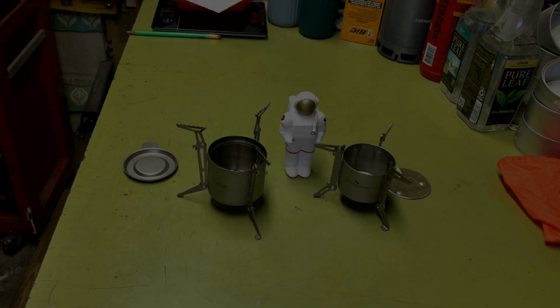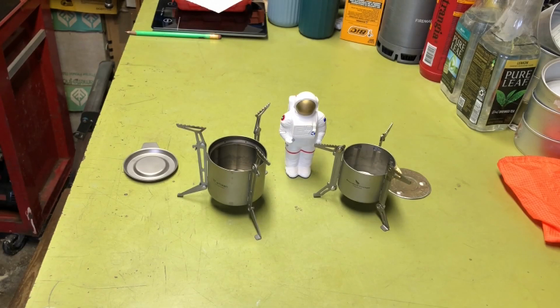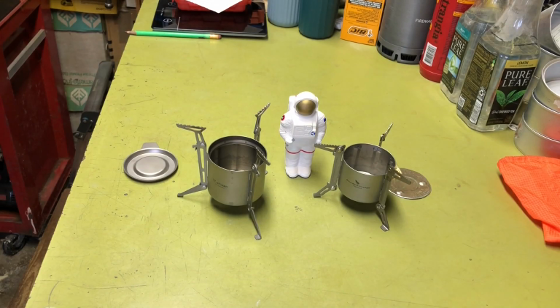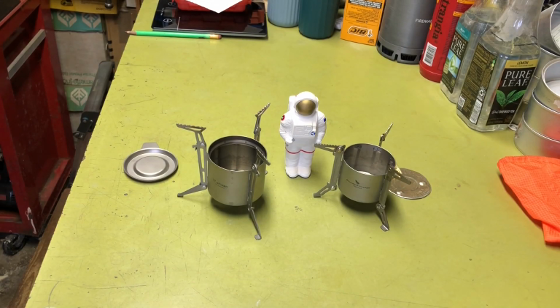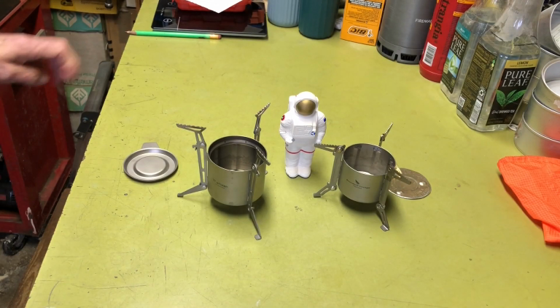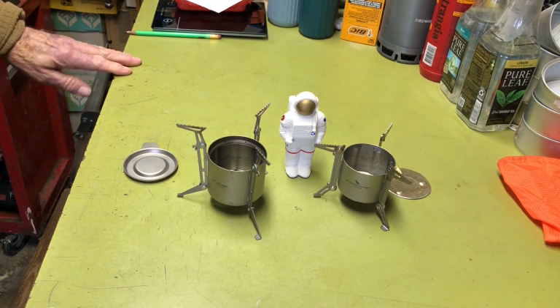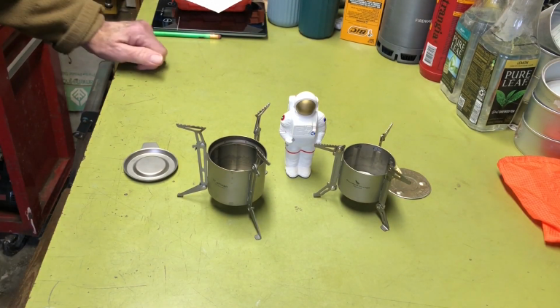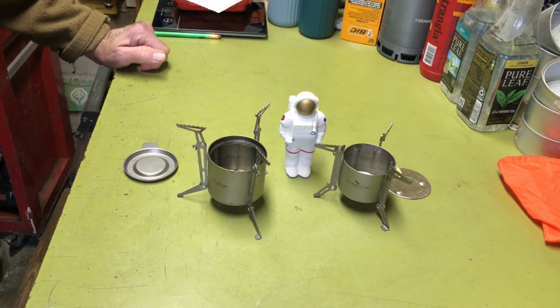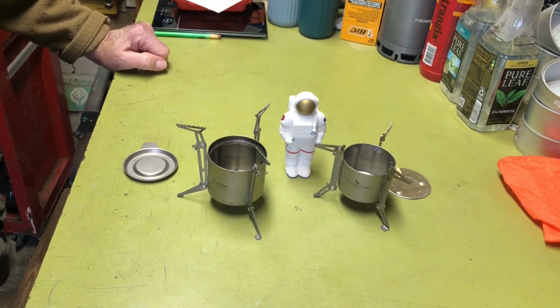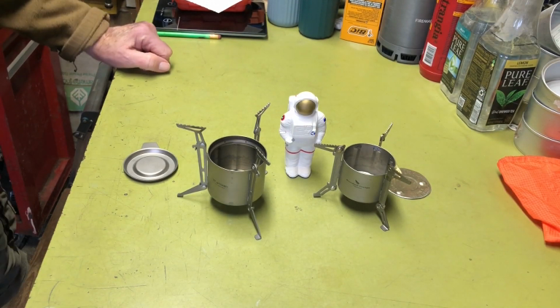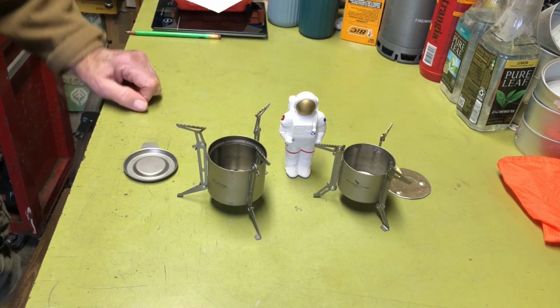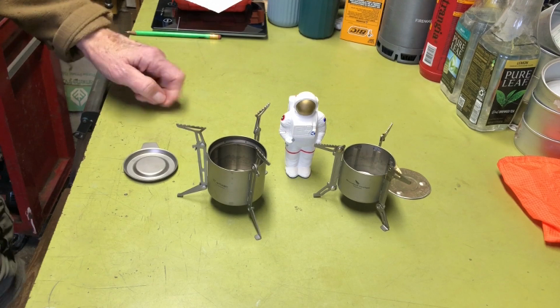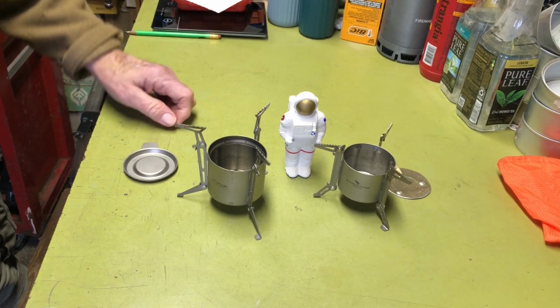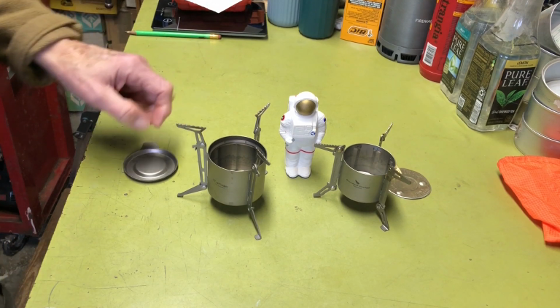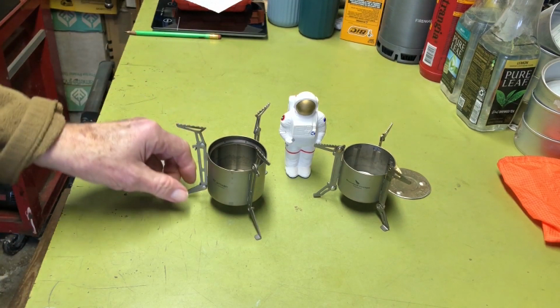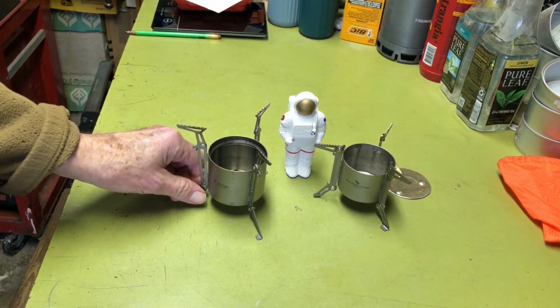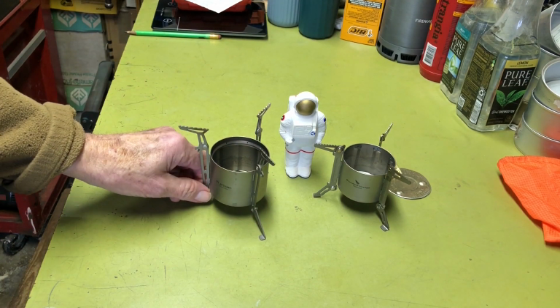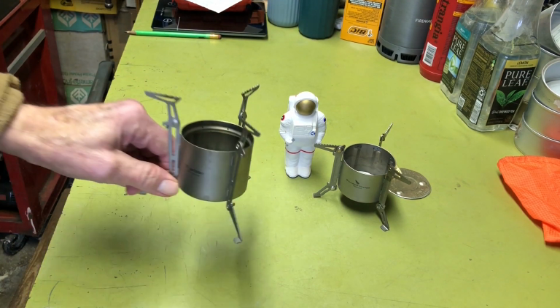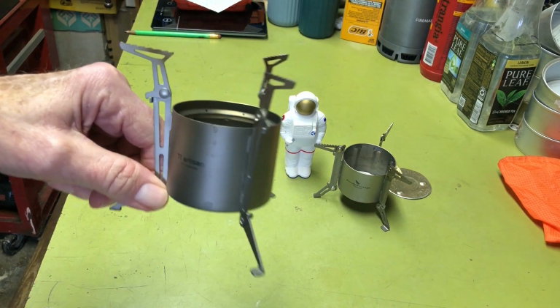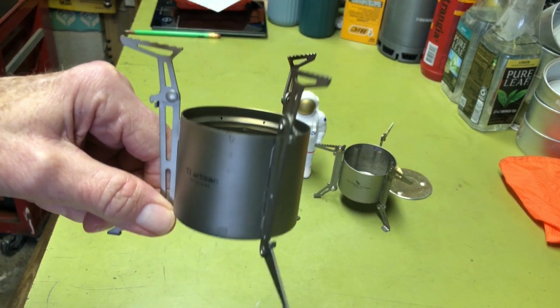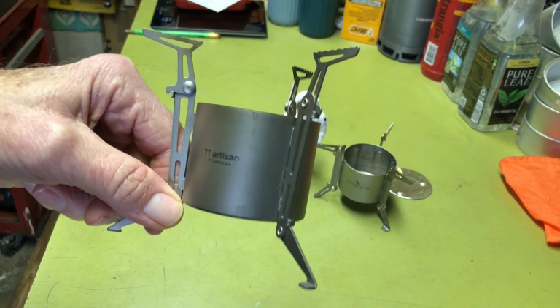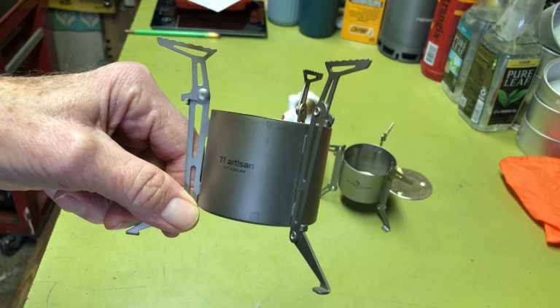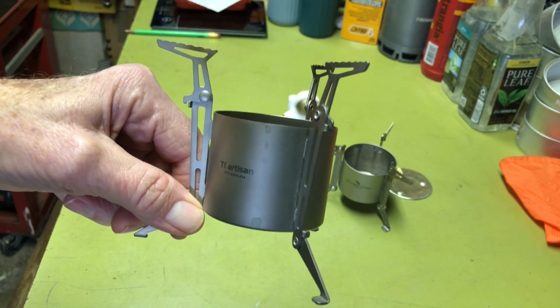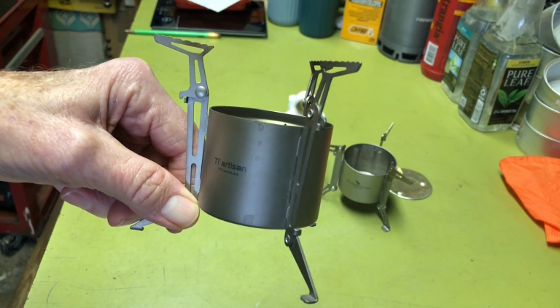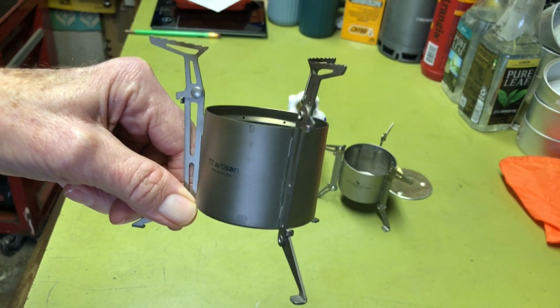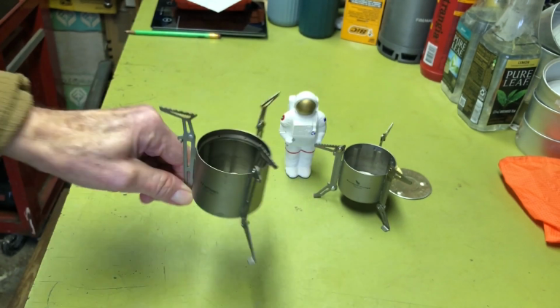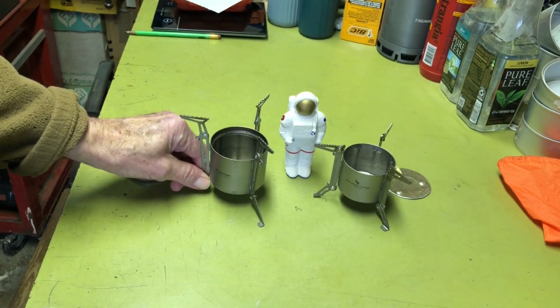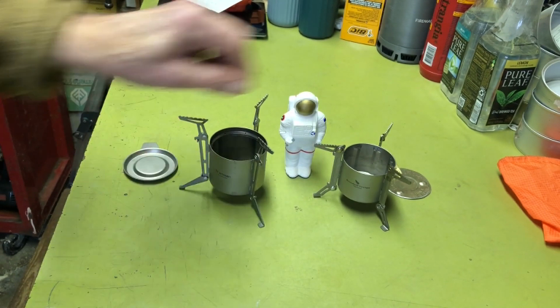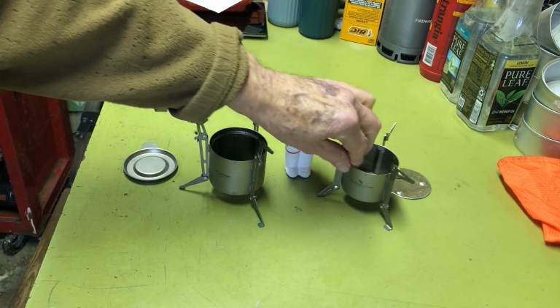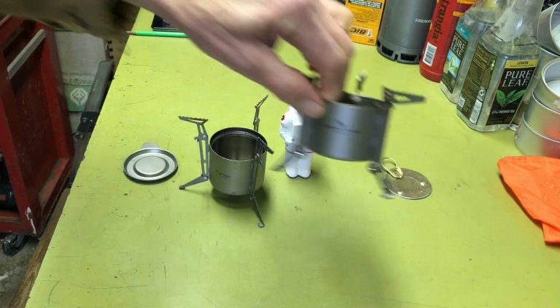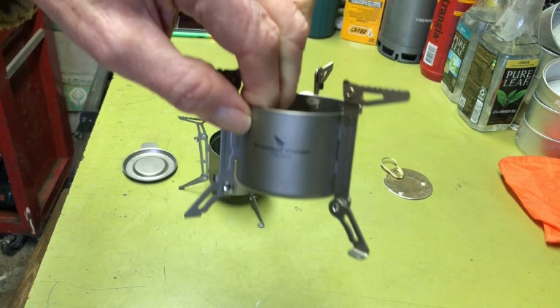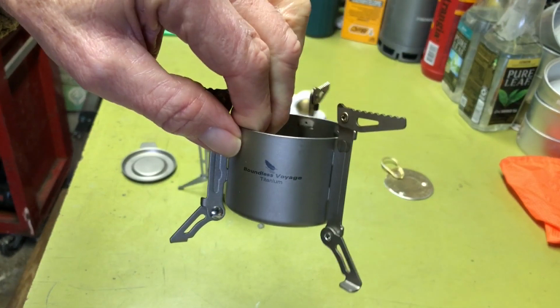Hi all, Planticide Agent here. Today we're going to do a comparison video between the two types of Moonlander titanium alcohol stoves.